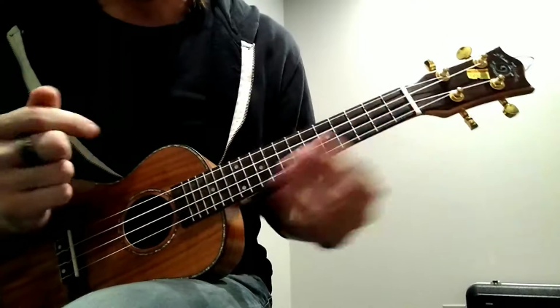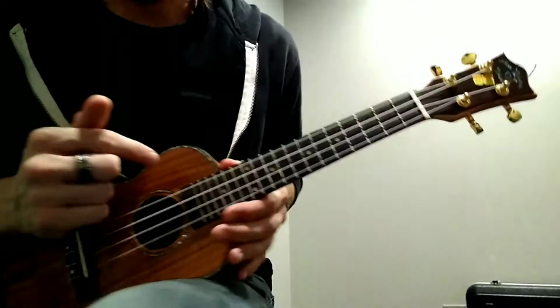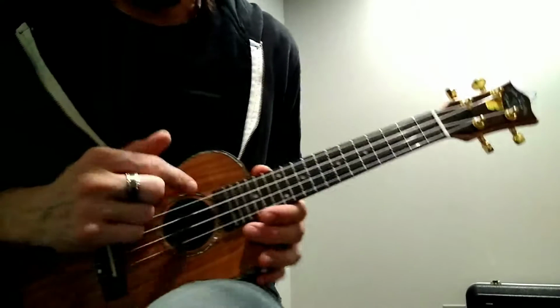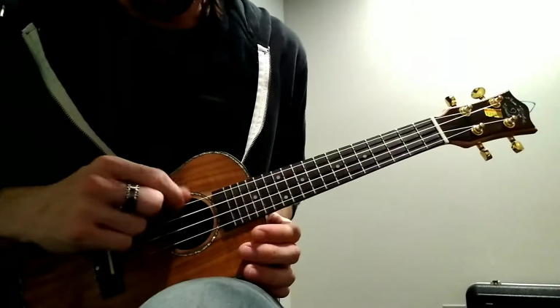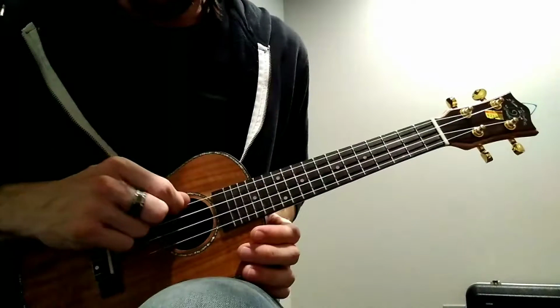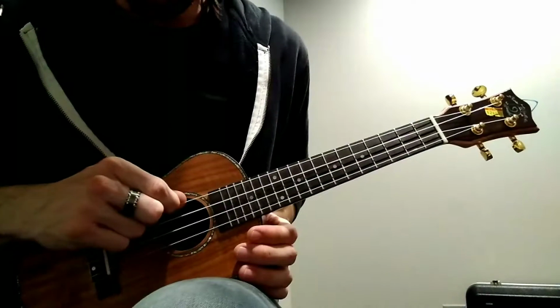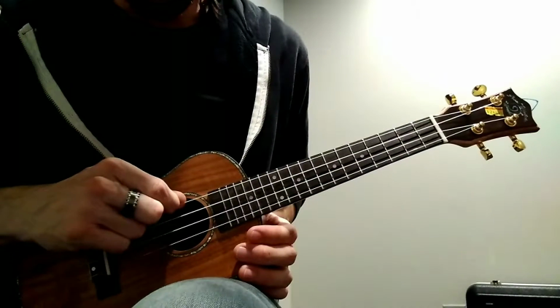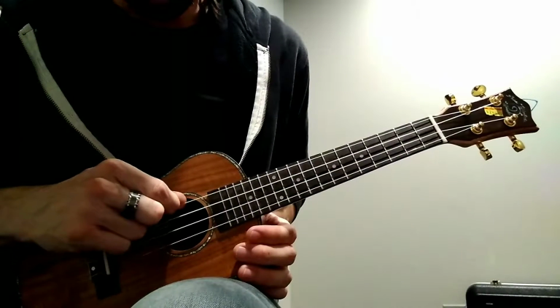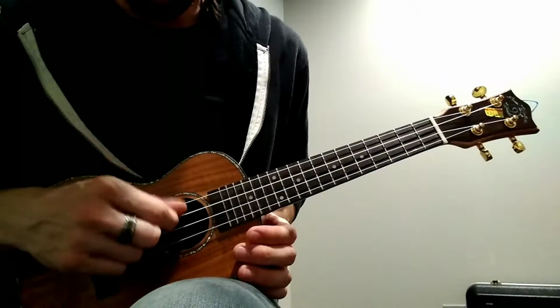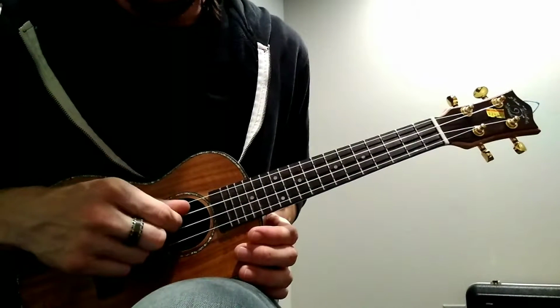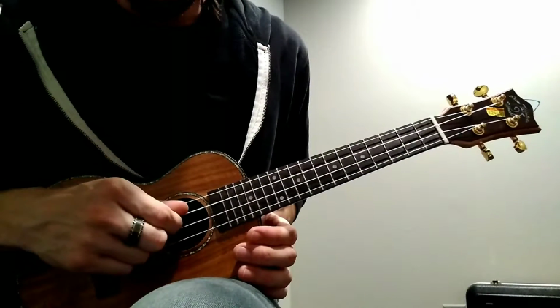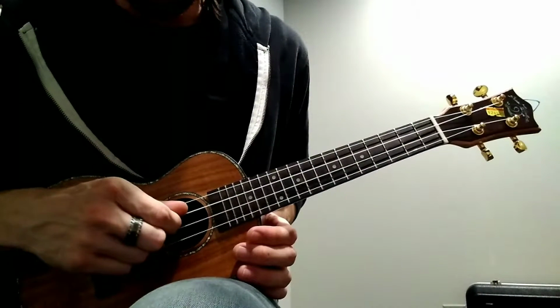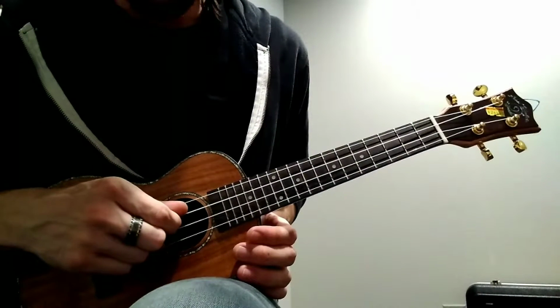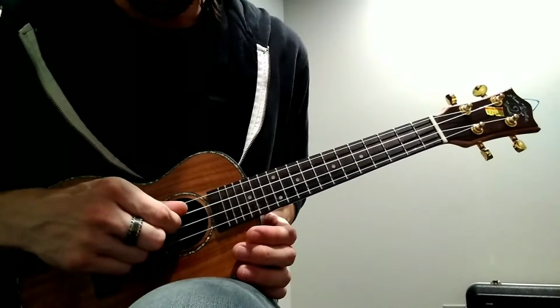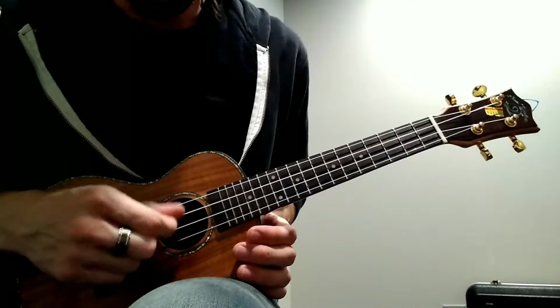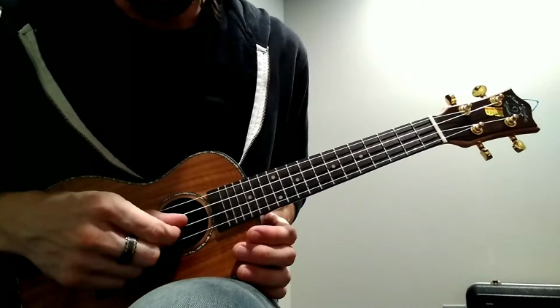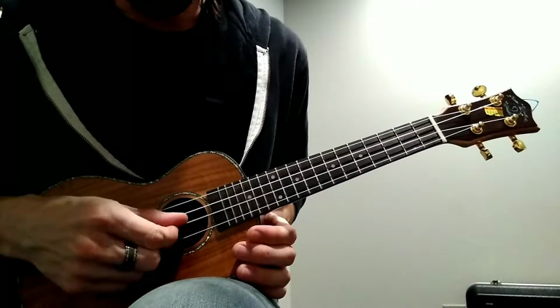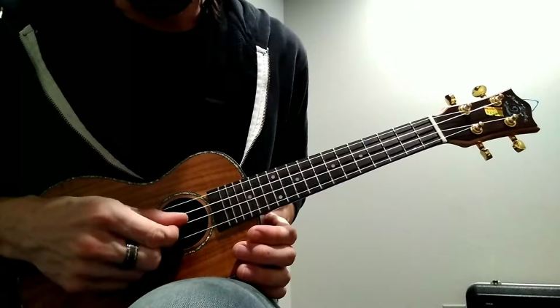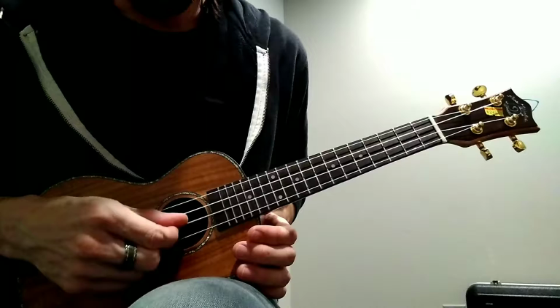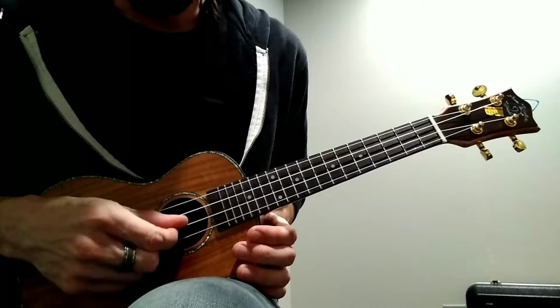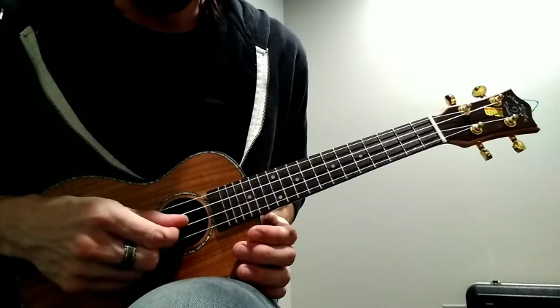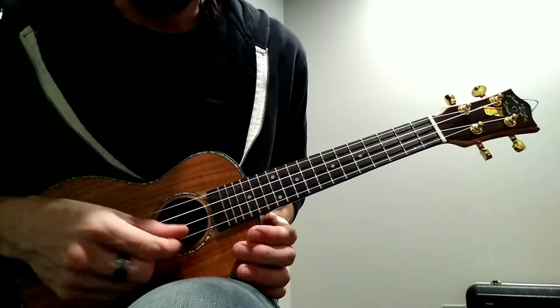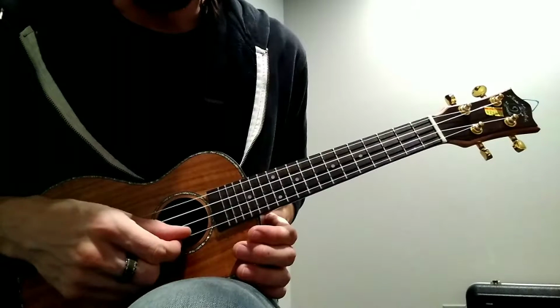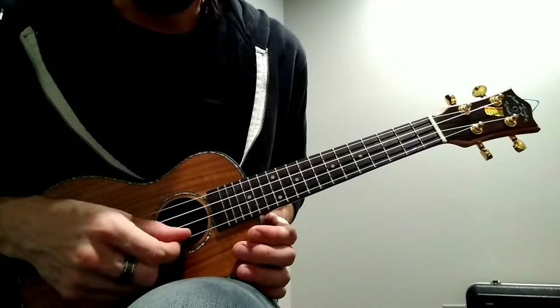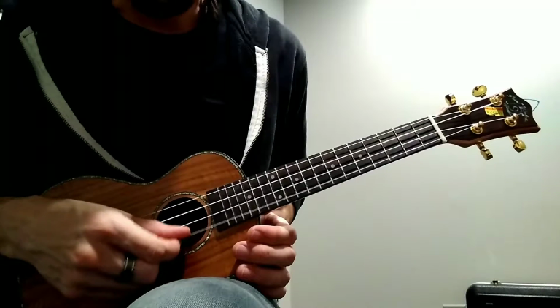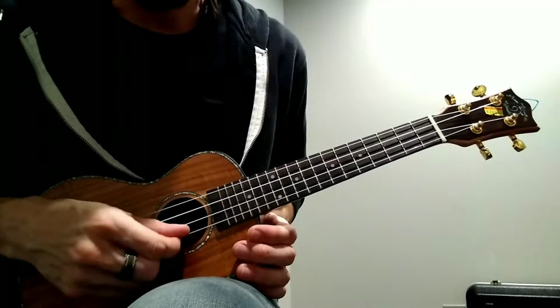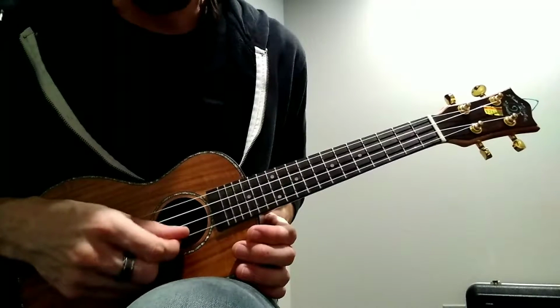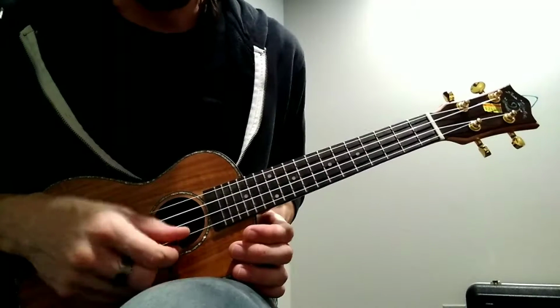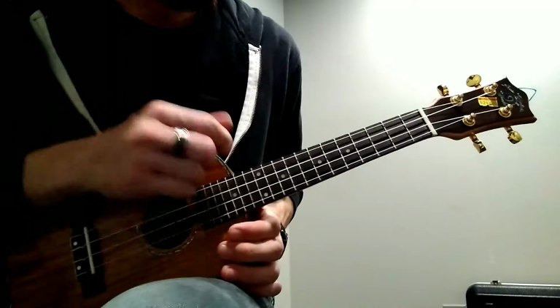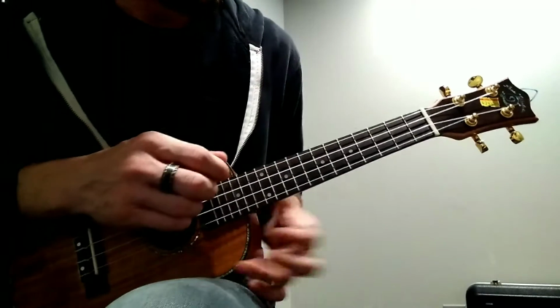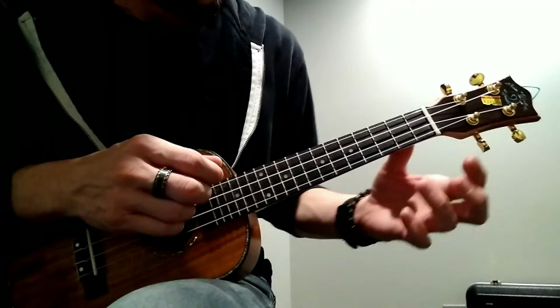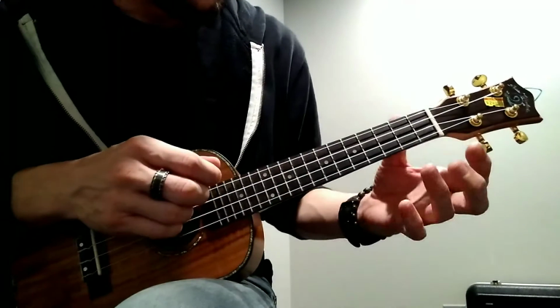Just as a reminder, this is G, this is our C string, this is our E string, and this is our A string, right?